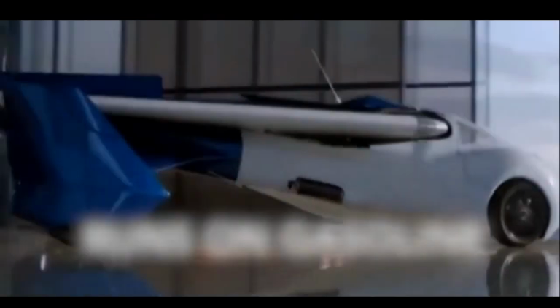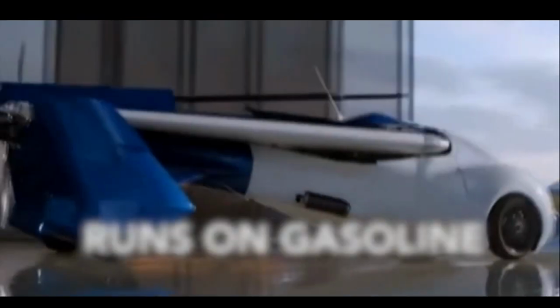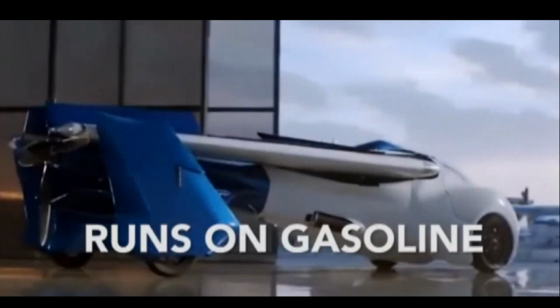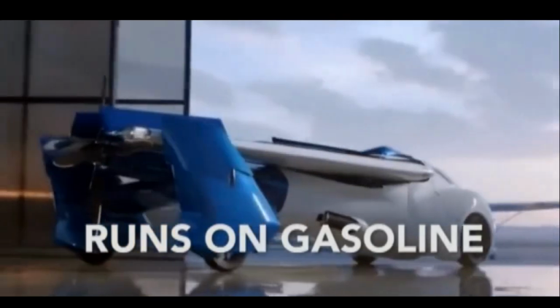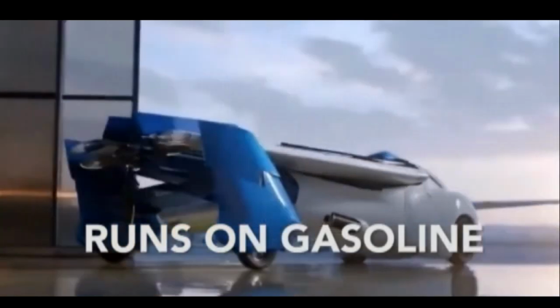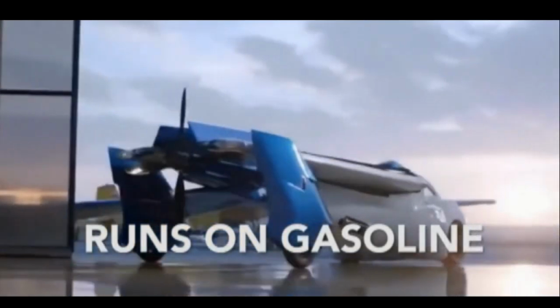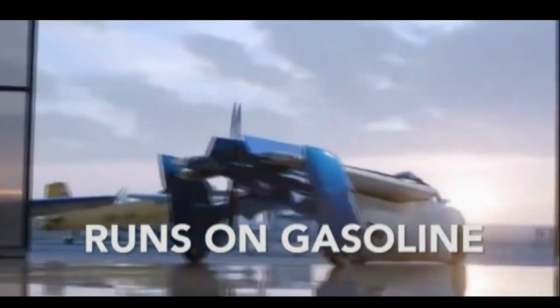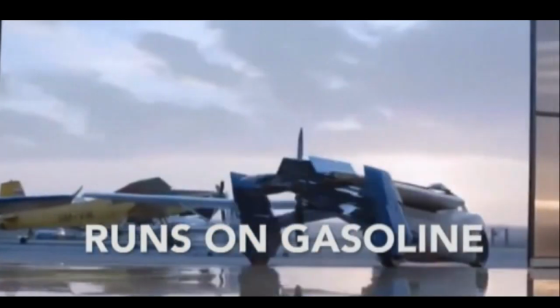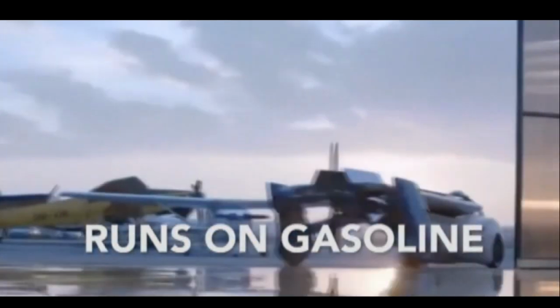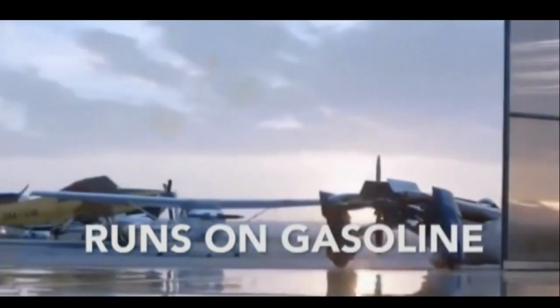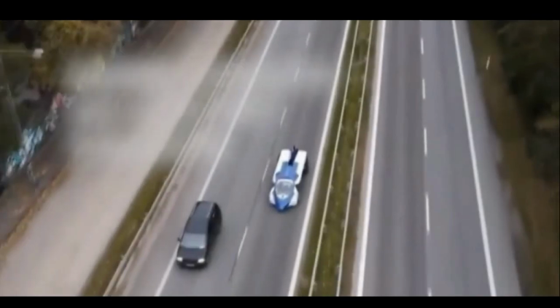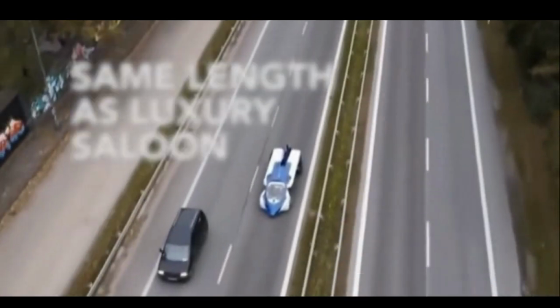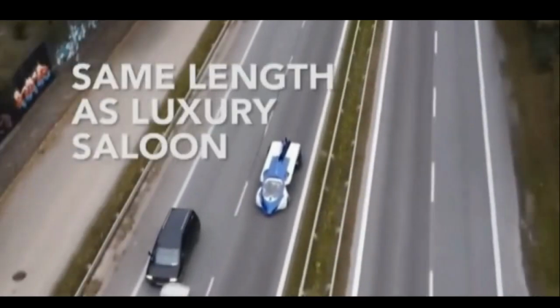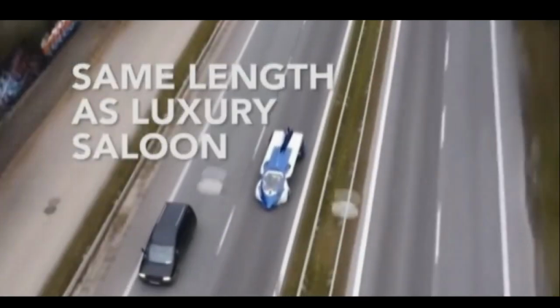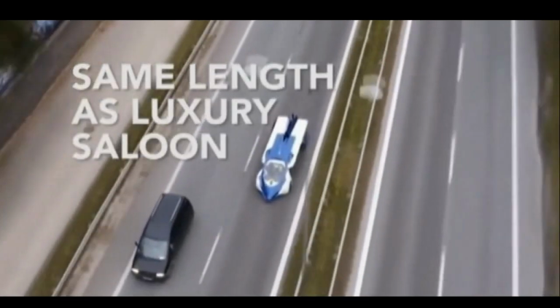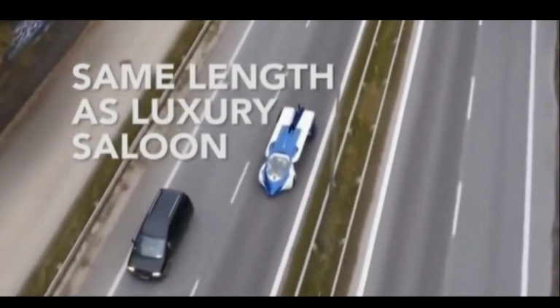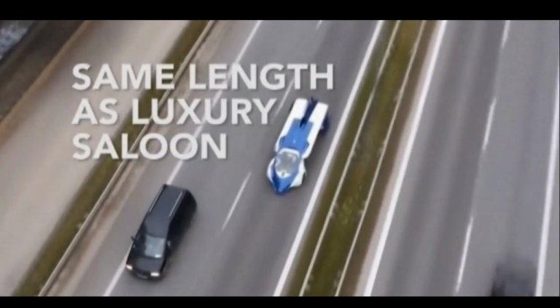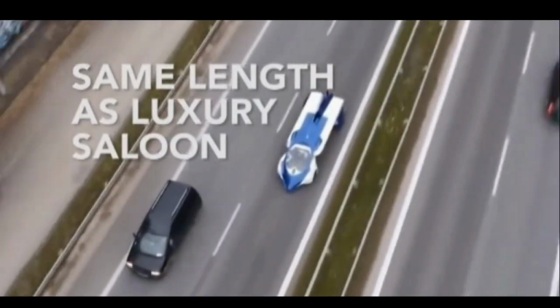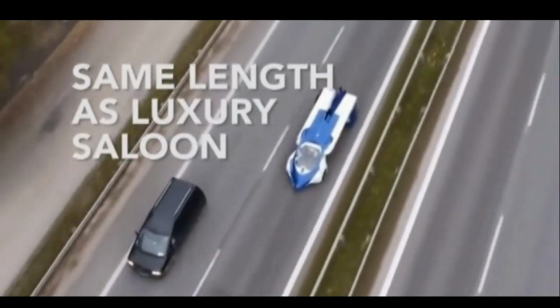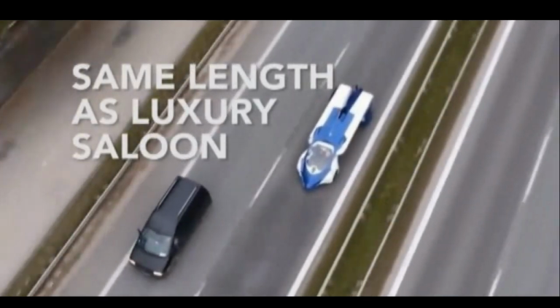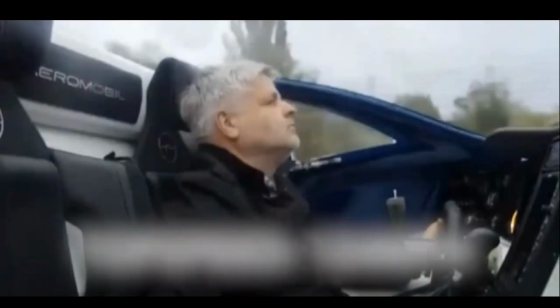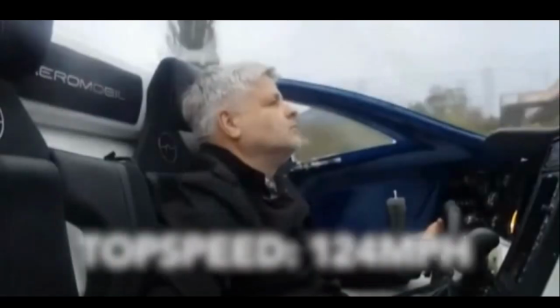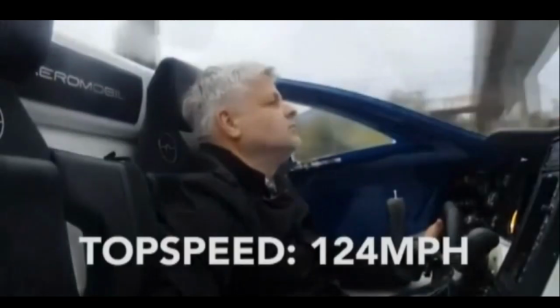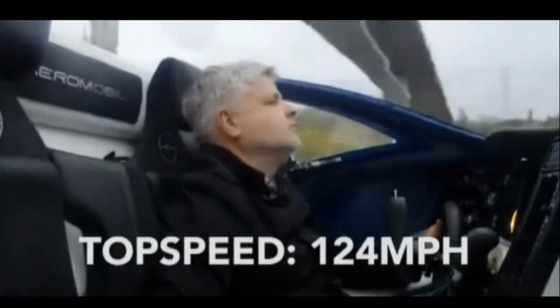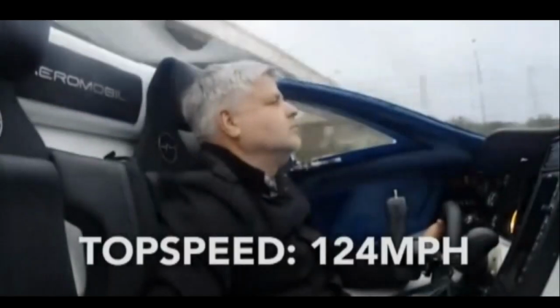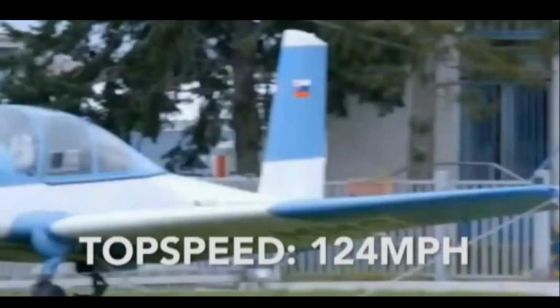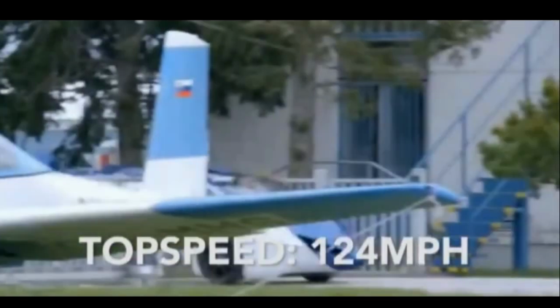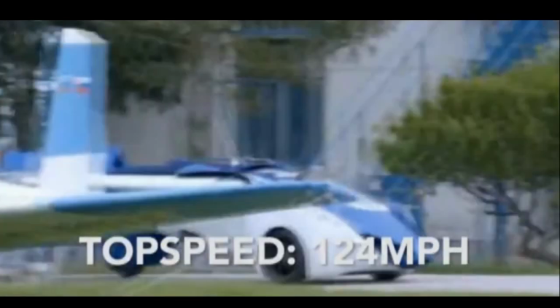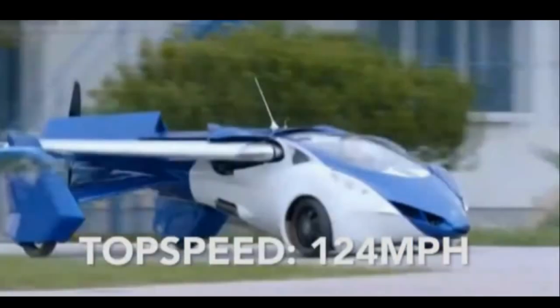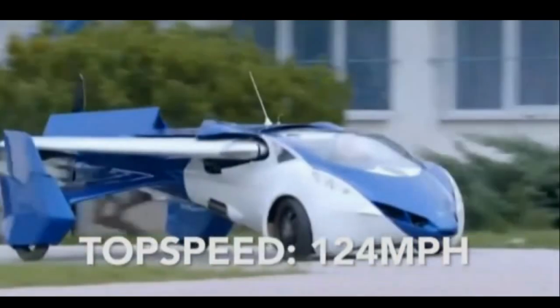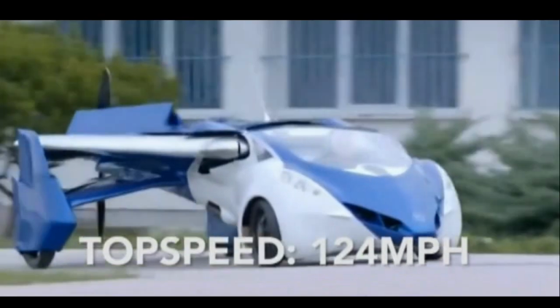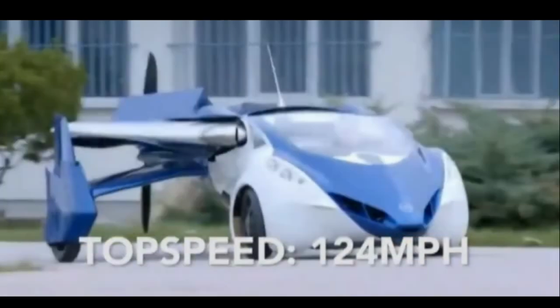It runs on petrol, so fill it up at the gas station. It's about the same length as a luxury saloon, so you can park it on the street. Hits a top road speed of 124 mph, so it's no slouch.